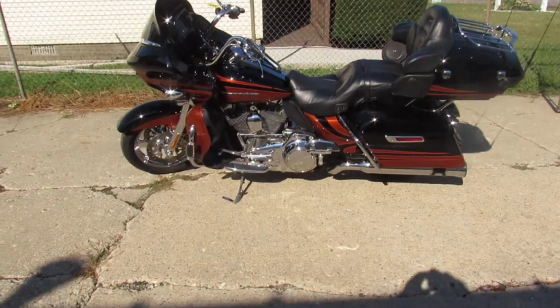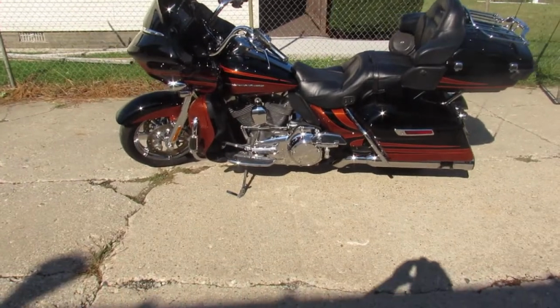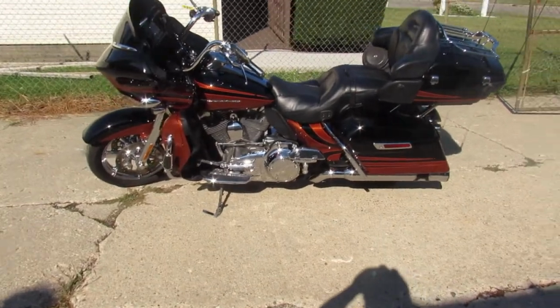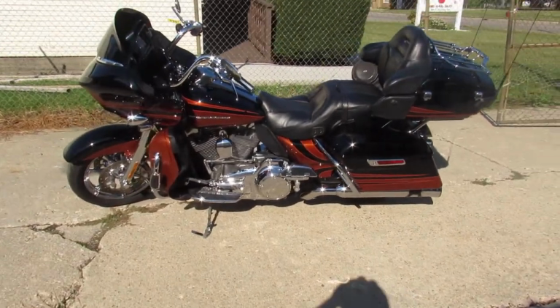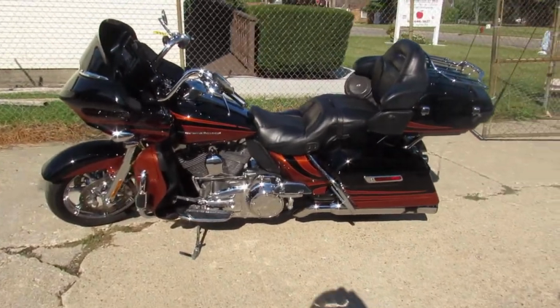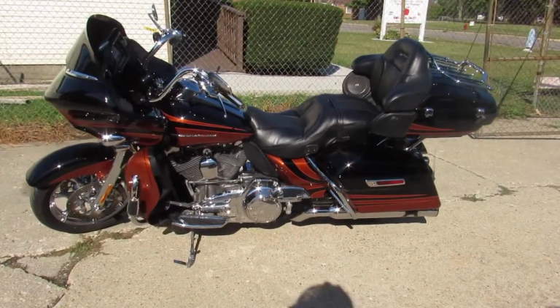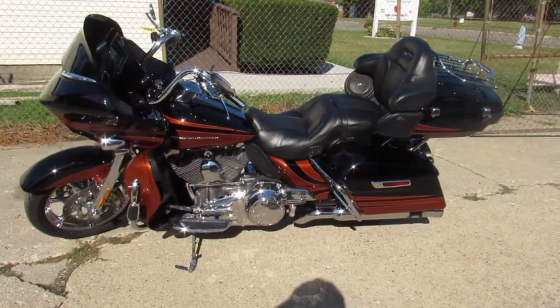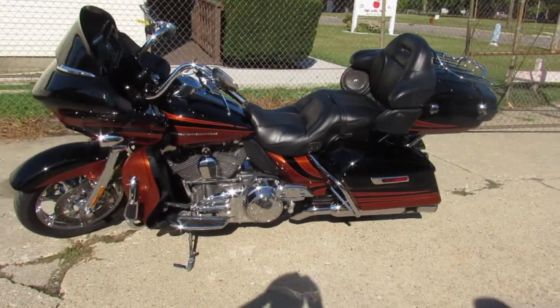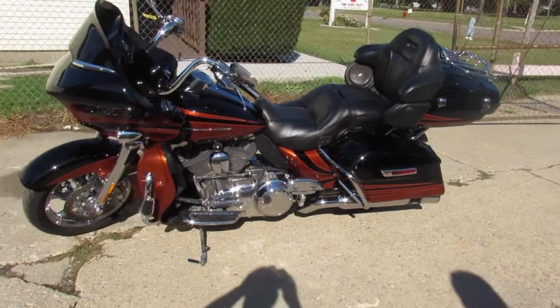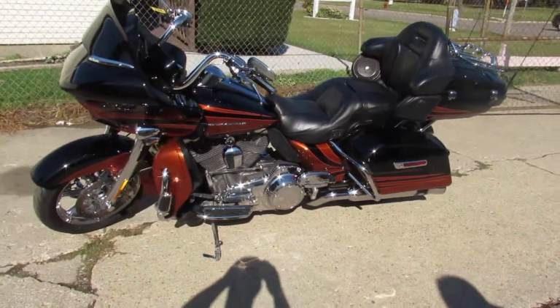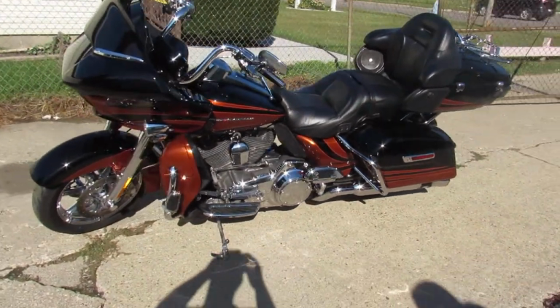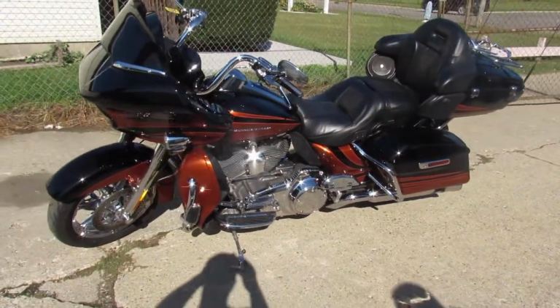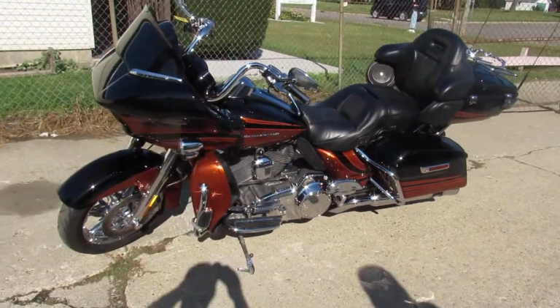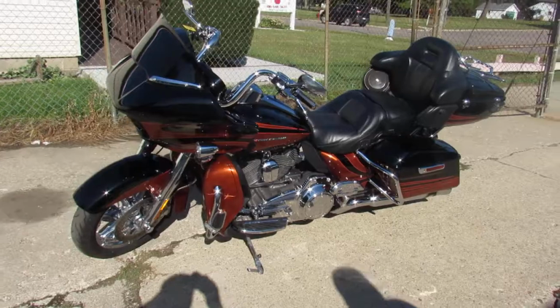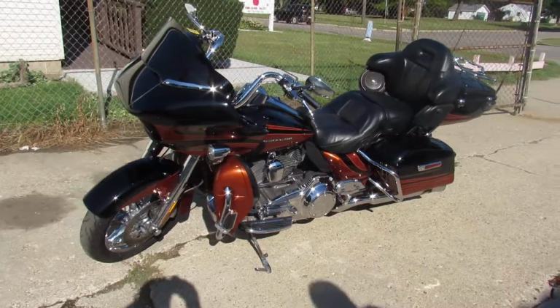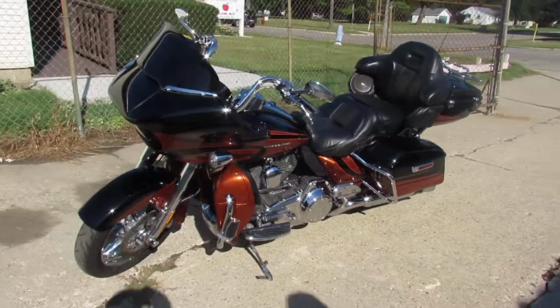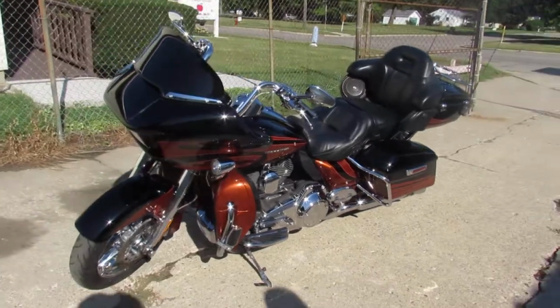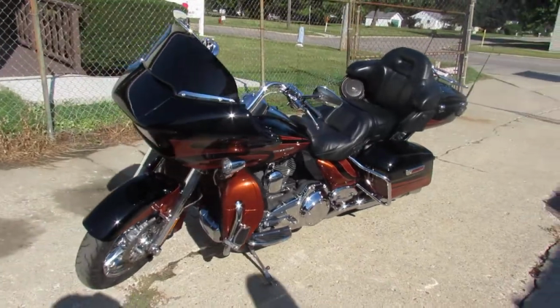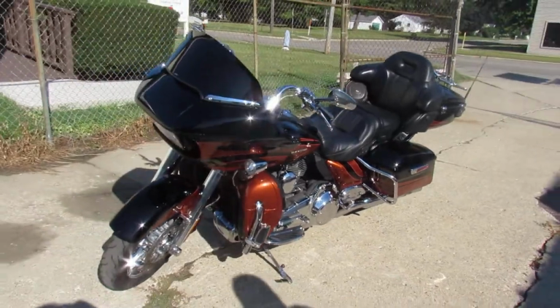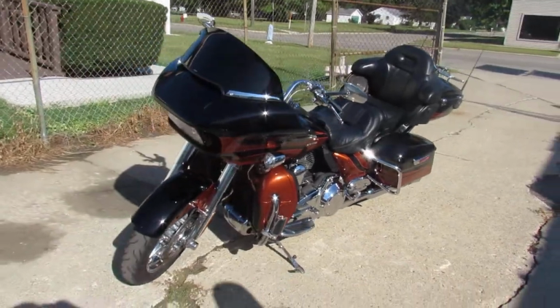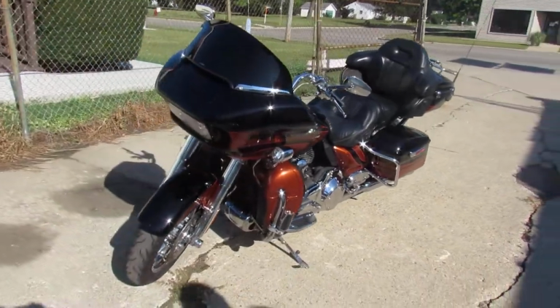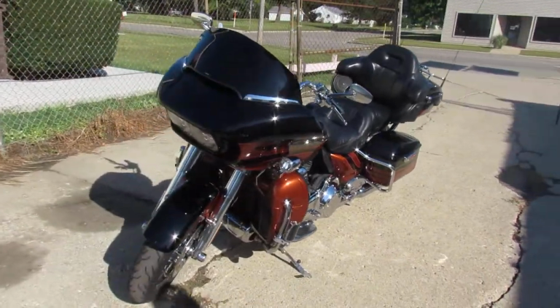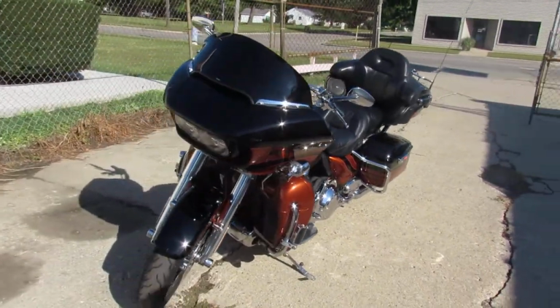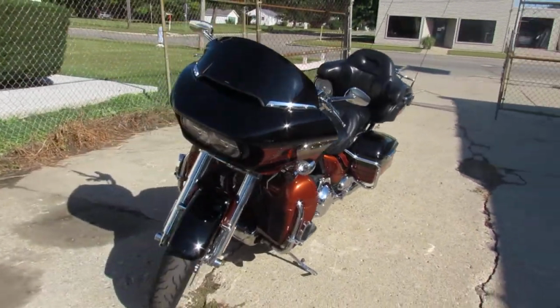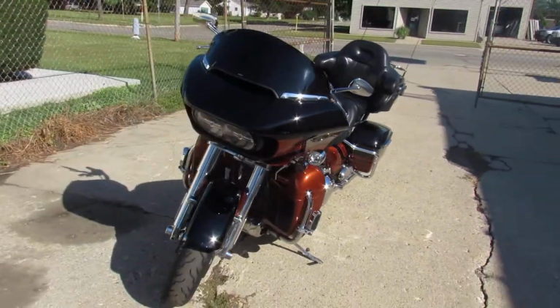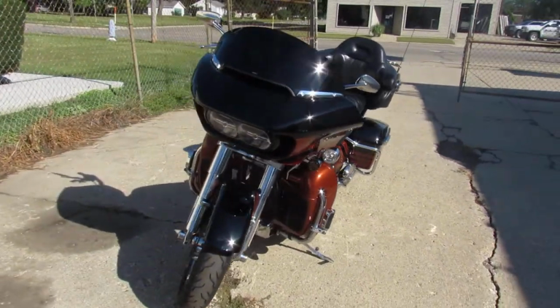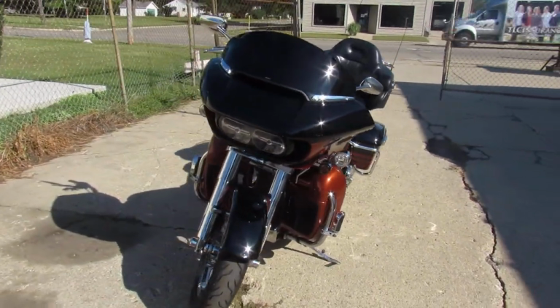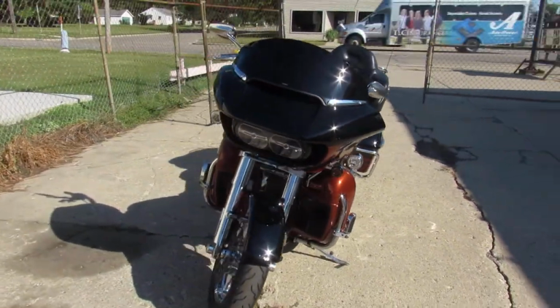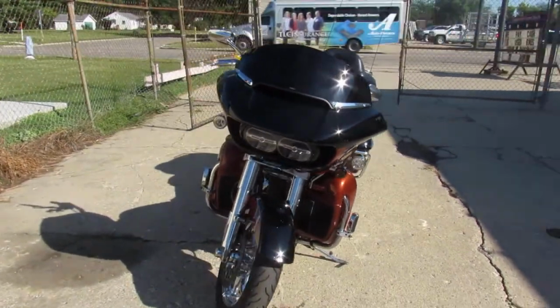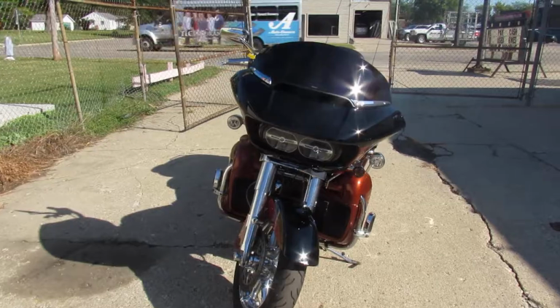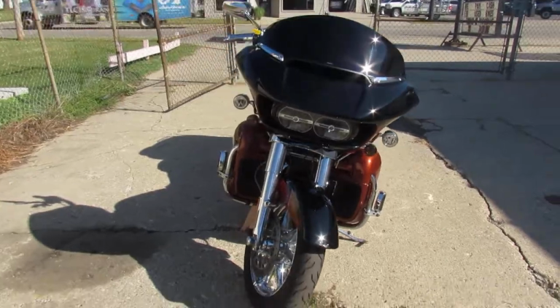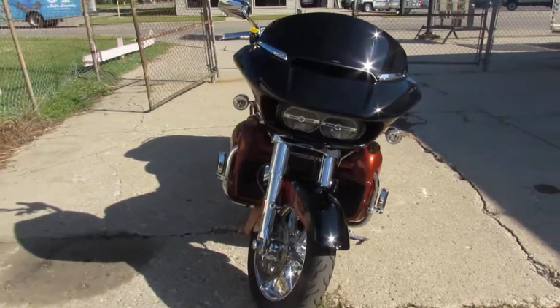Hey guys, ApprovalPowerSports.com here doing some videos on some bikes we just got in. Check this one out — 2015 Road Glide CVO 110 for sale. Take a close look at this one guys.